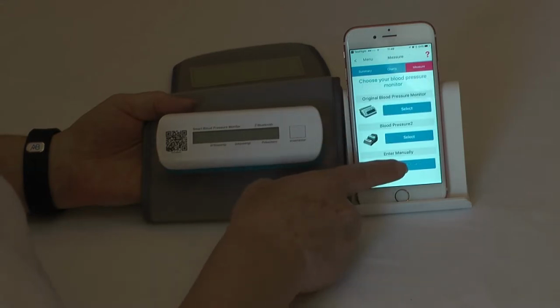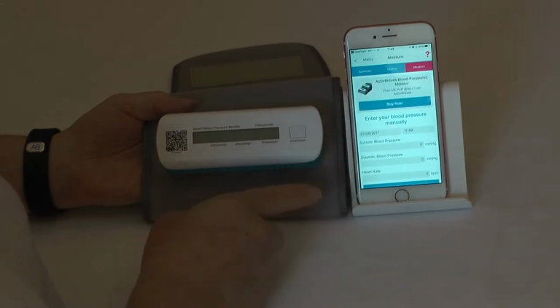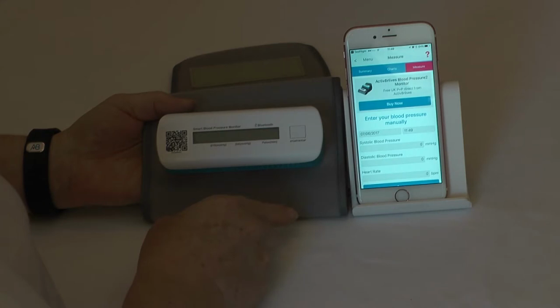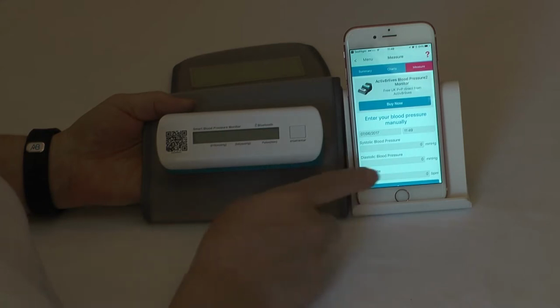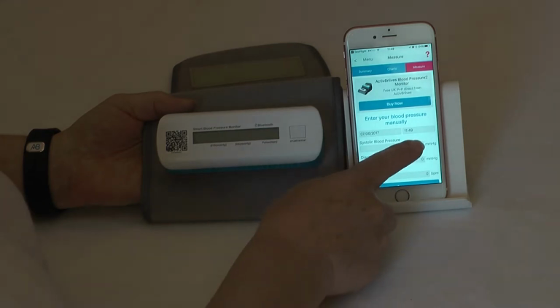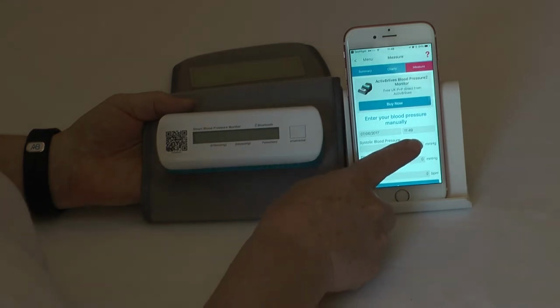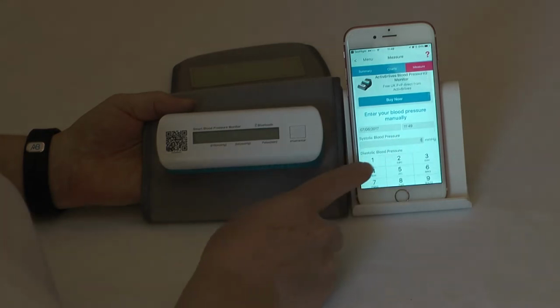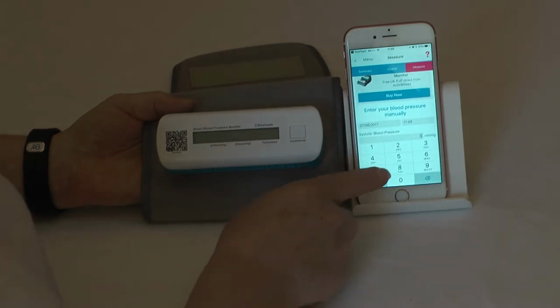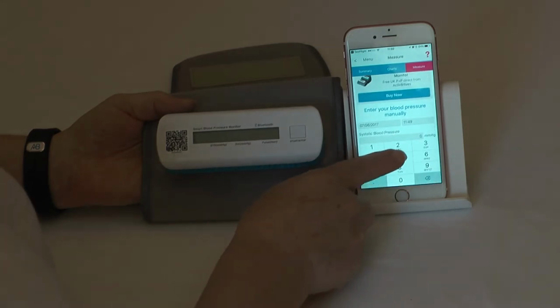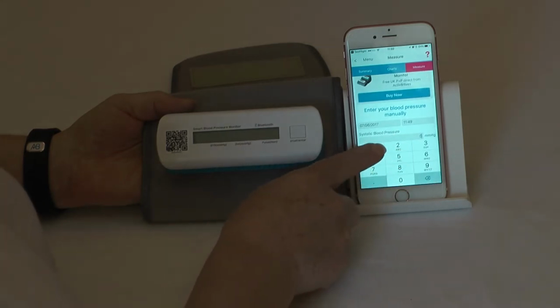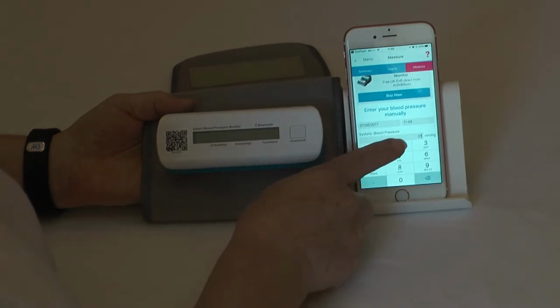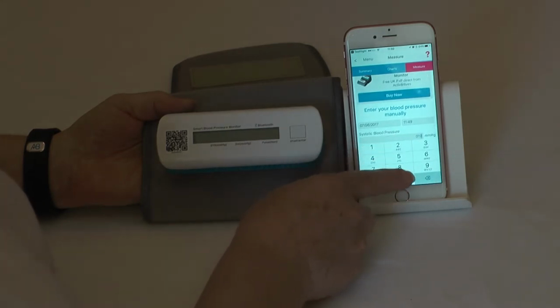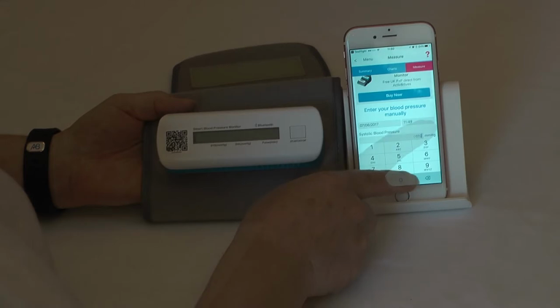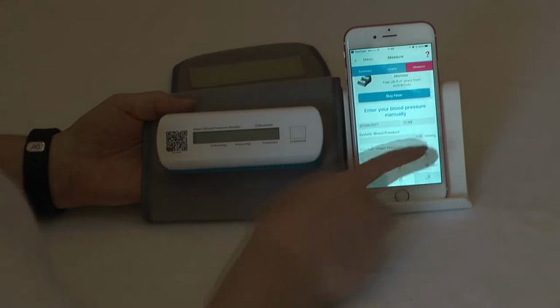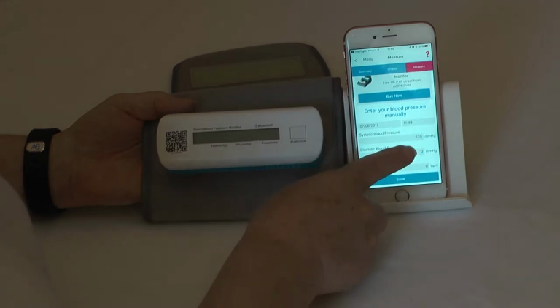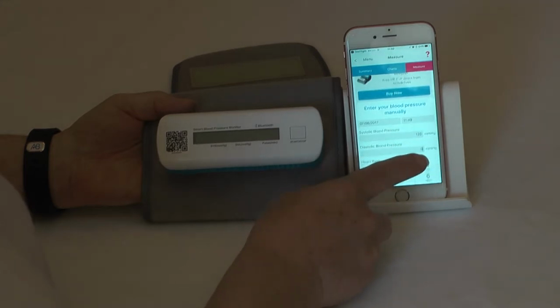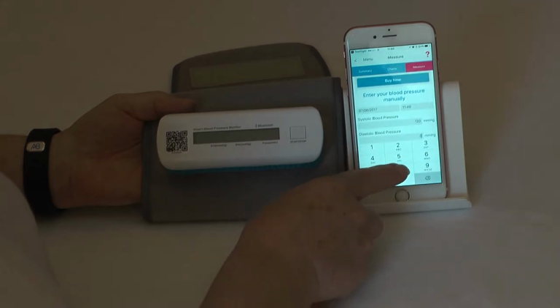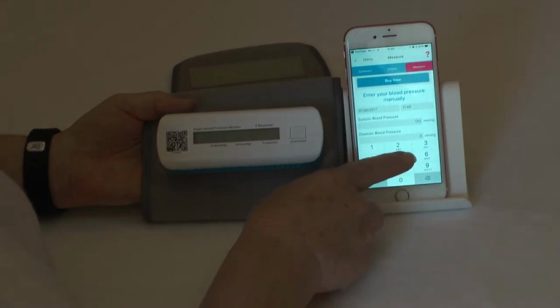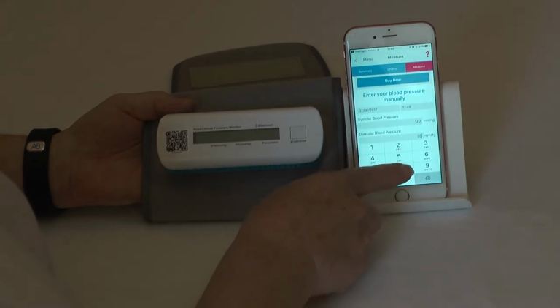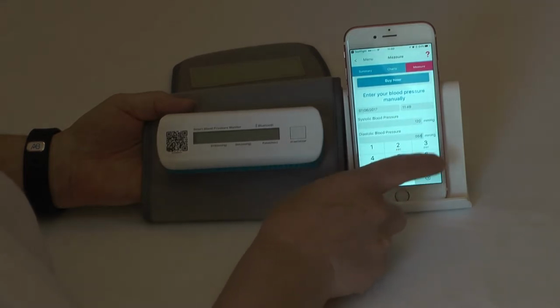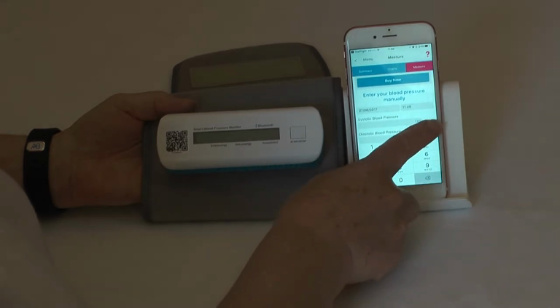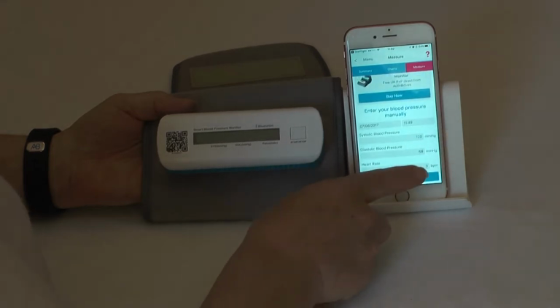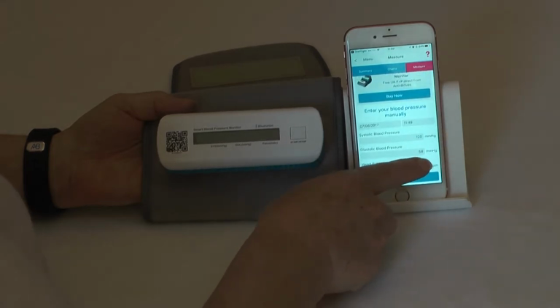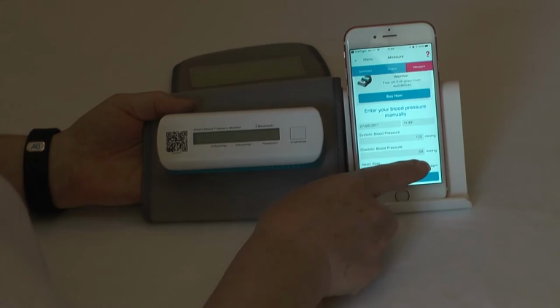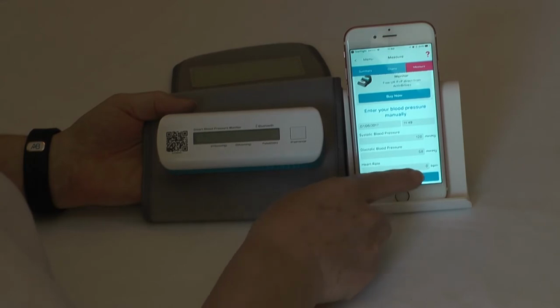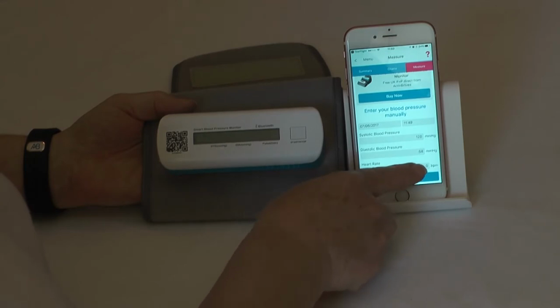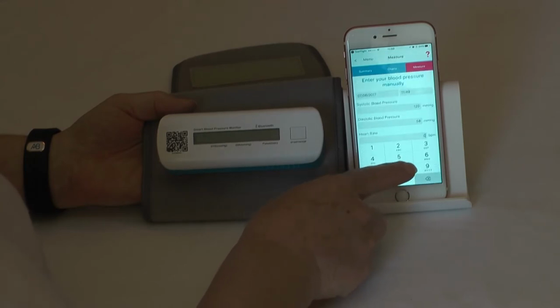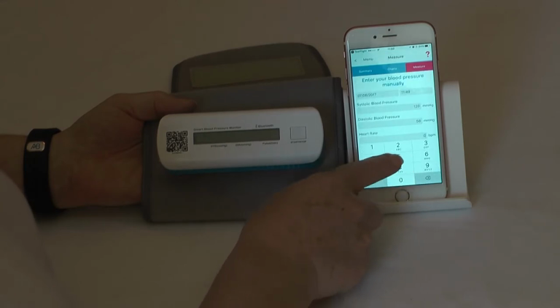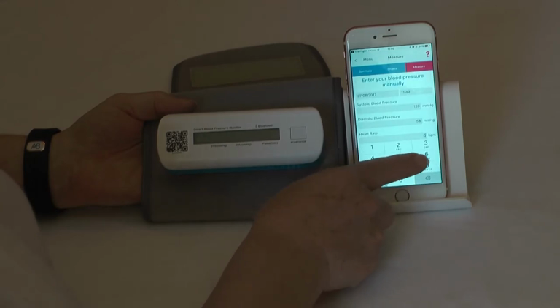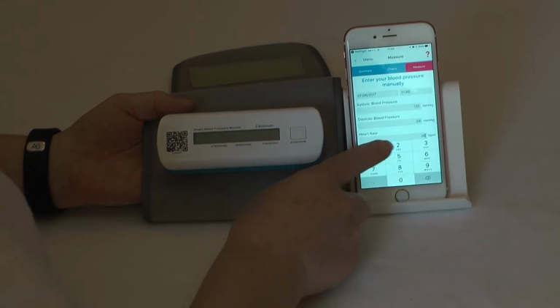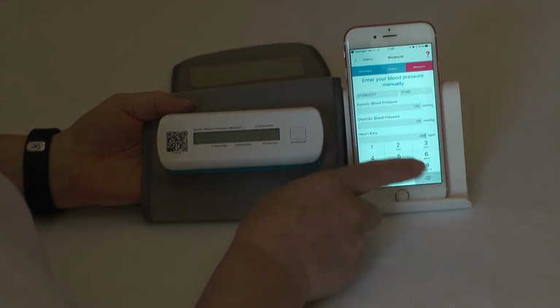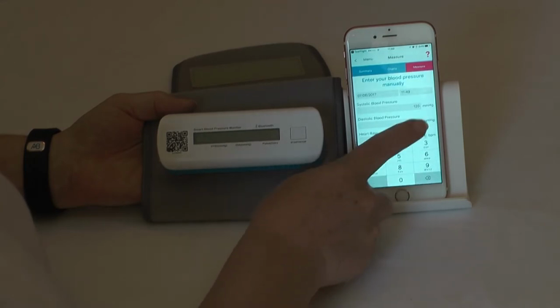You add in the systolic, diastolic, and heart rate. You can actually use this in order to add readings that you might take from another cuff that you might have at home.